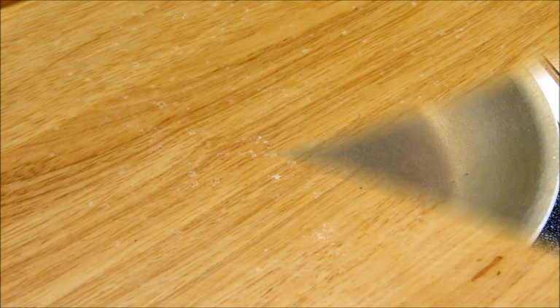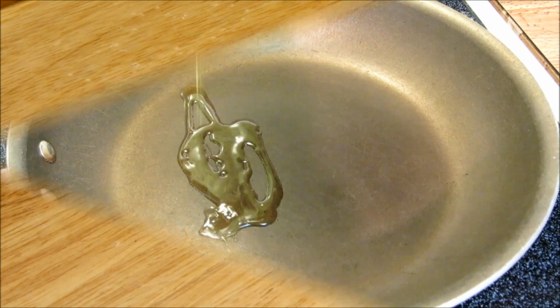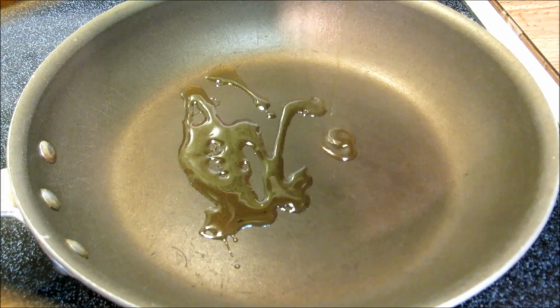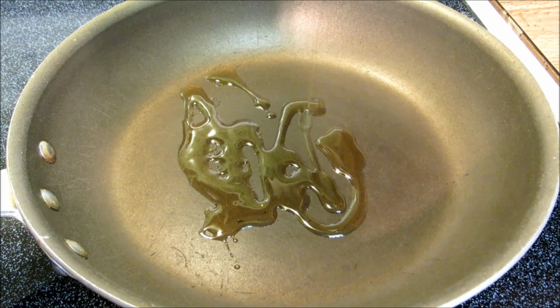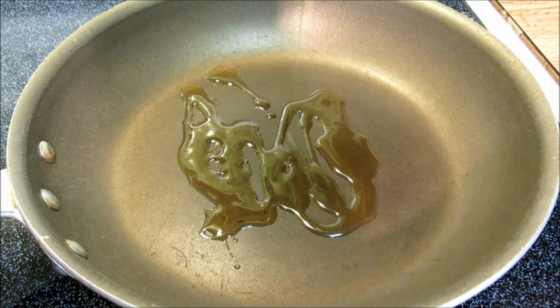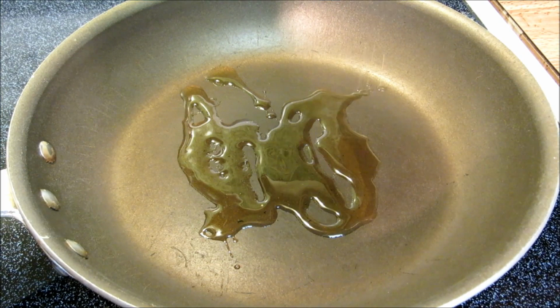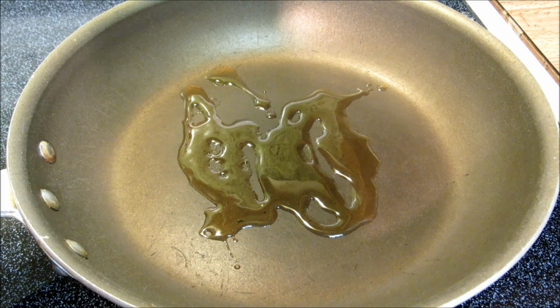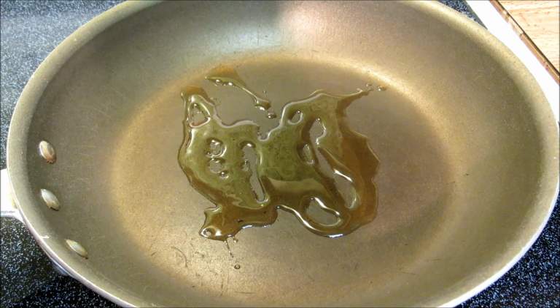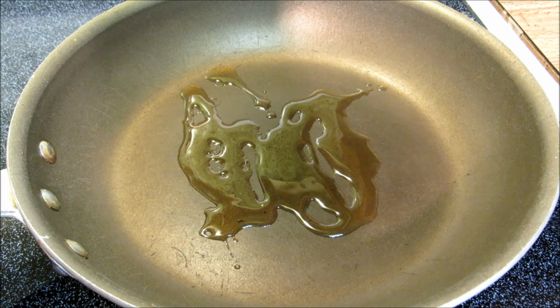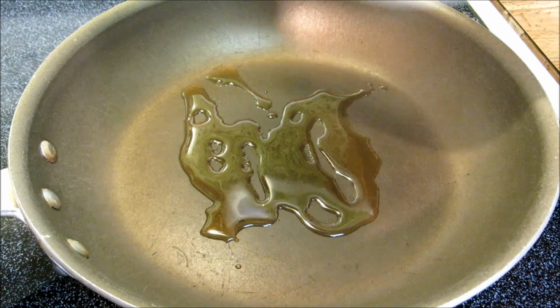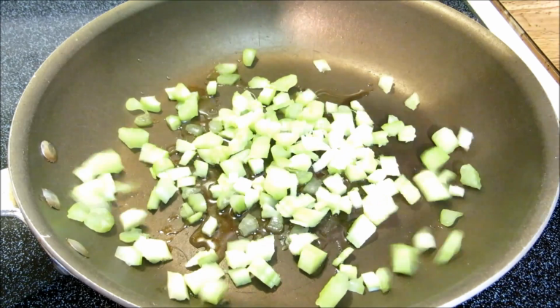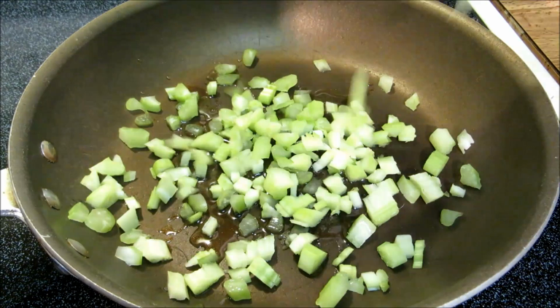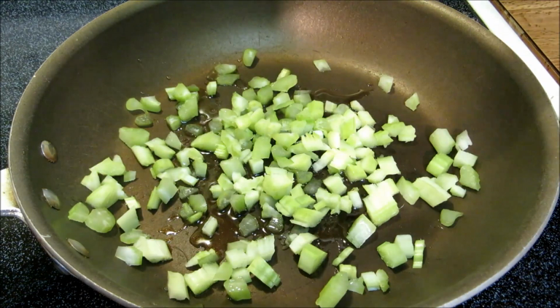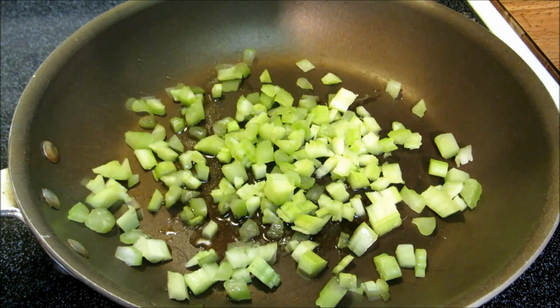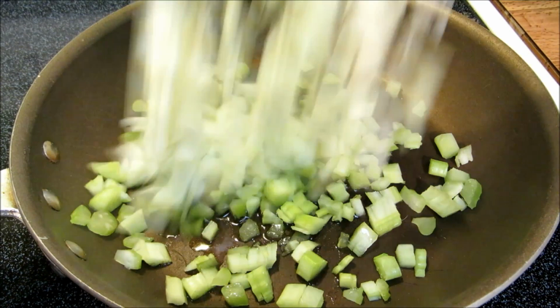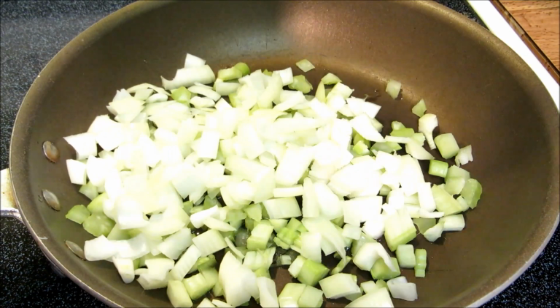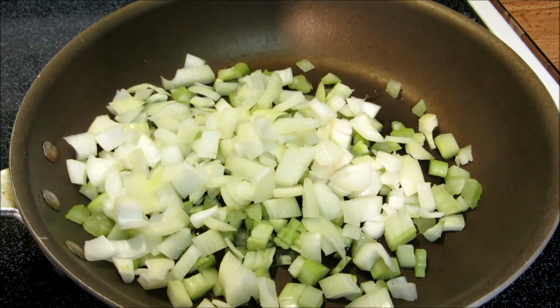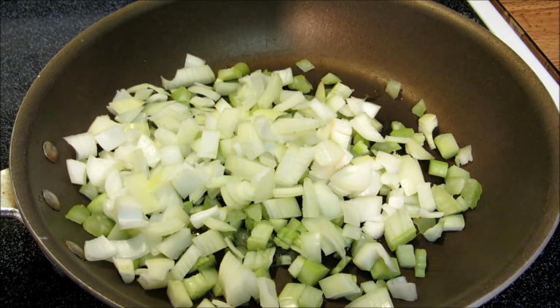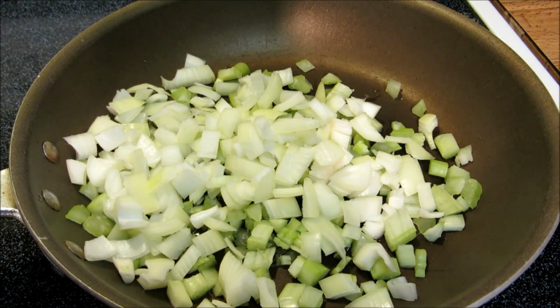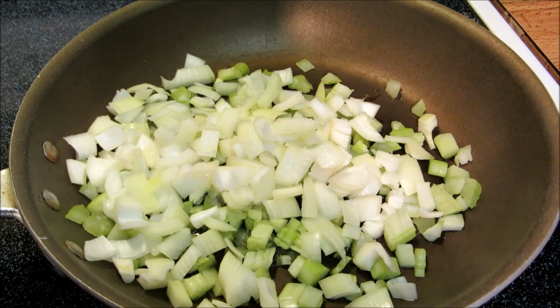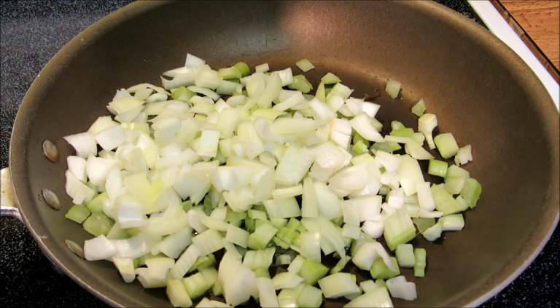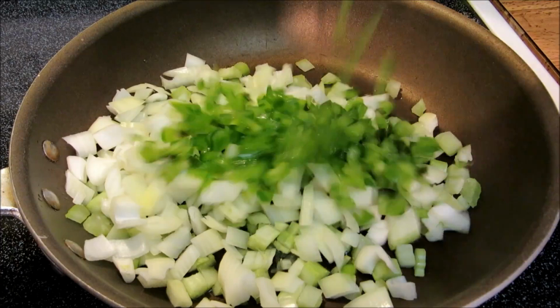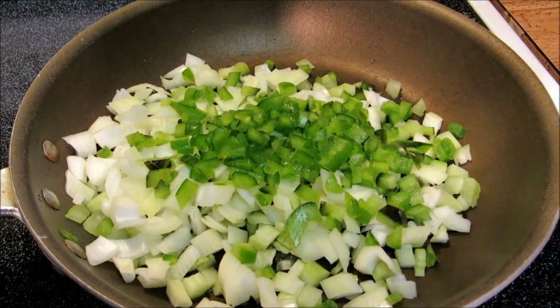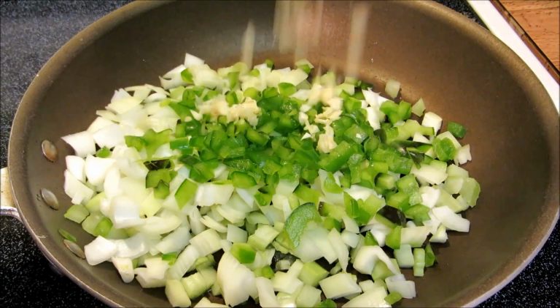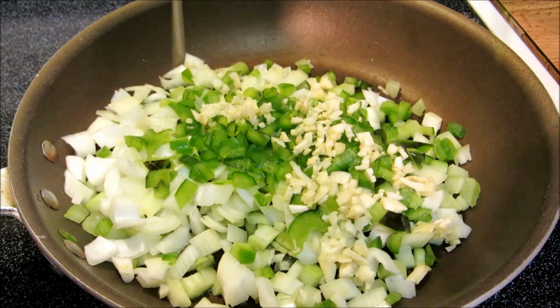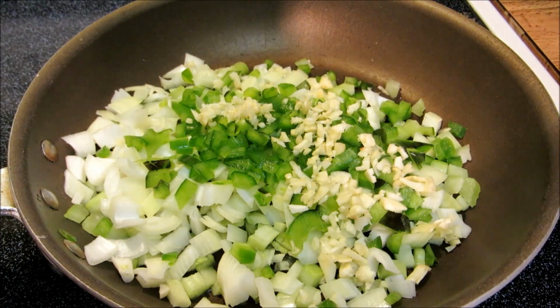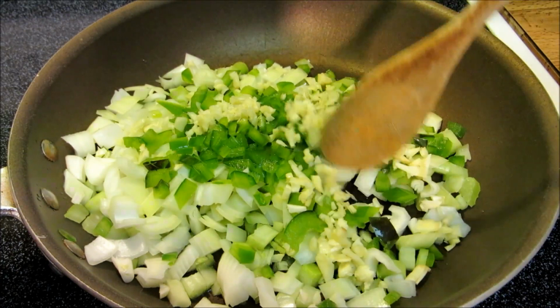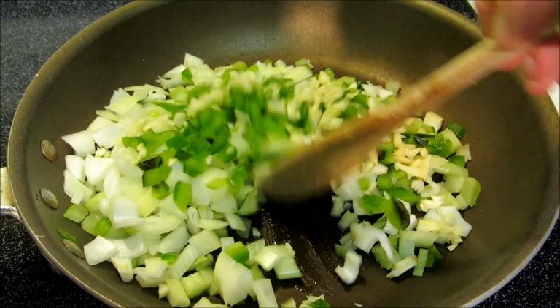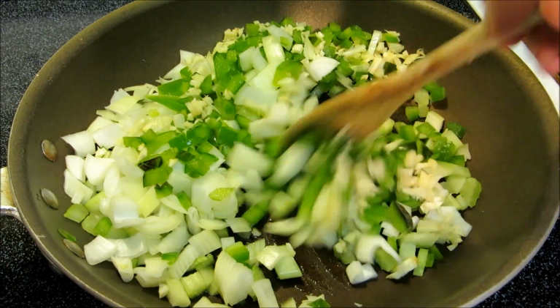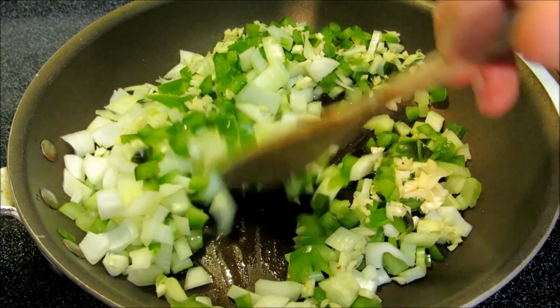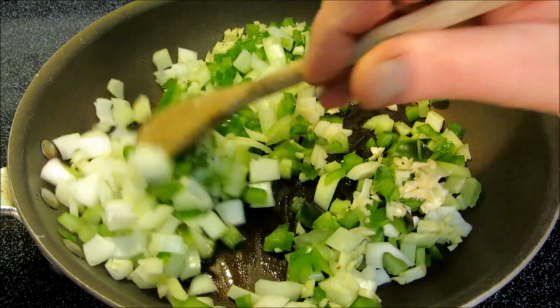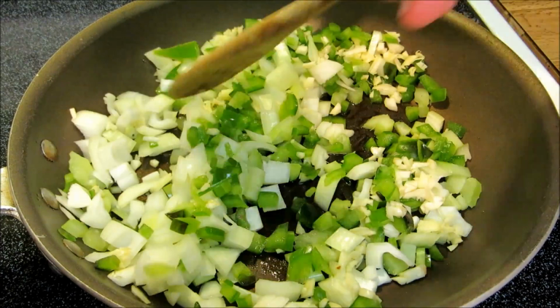The creole sauce I'm using today is an Emeril Lagasse recipe. I will post a link to the recipe in the description. I'm going to start off with the holy trinity — bell peppers, onions, and celery. To that I'm going to add garlic, and I'm going to sauté this down for about seven minutes.